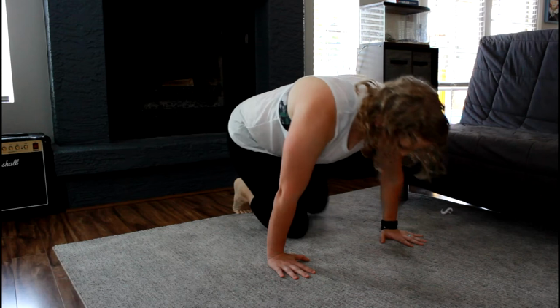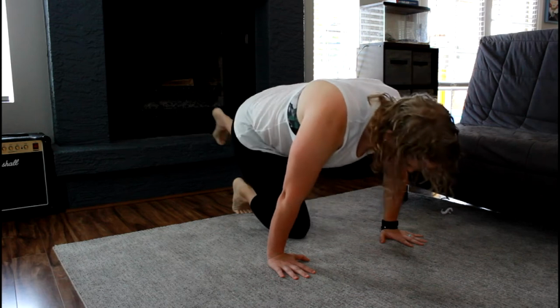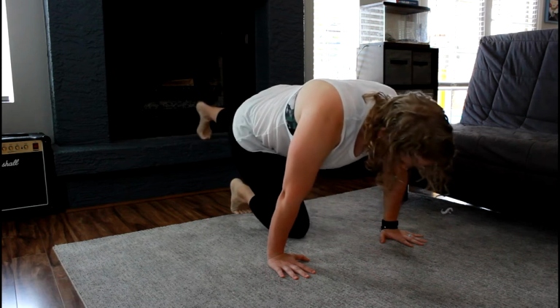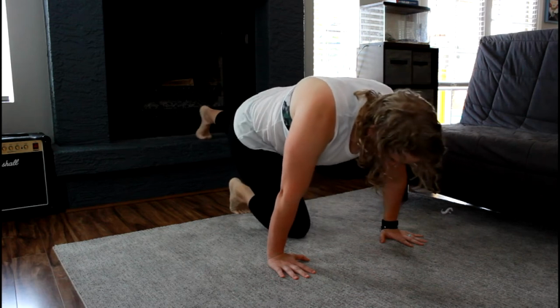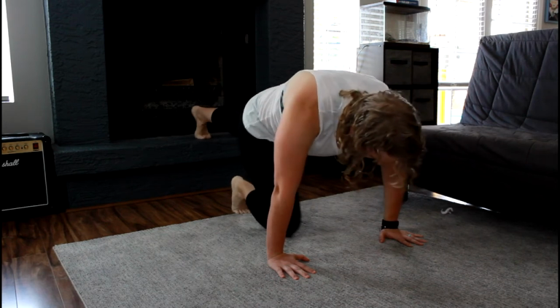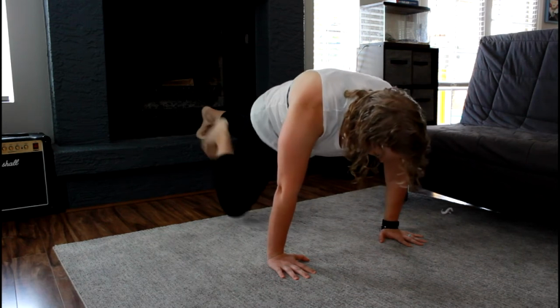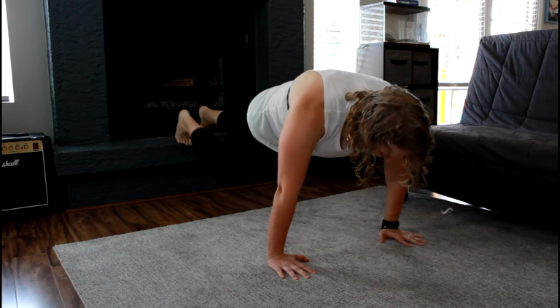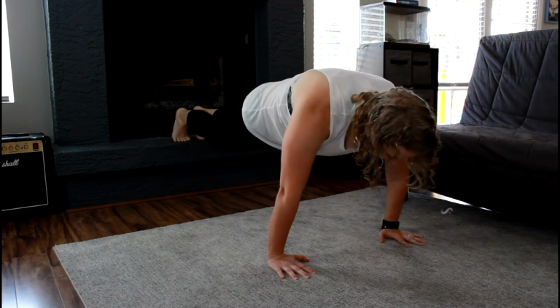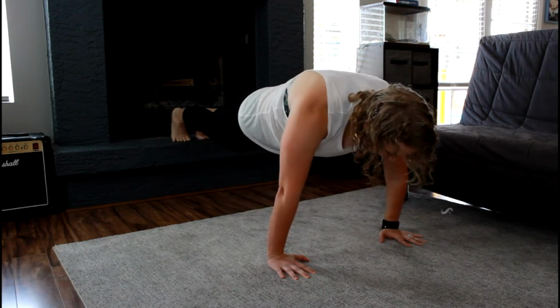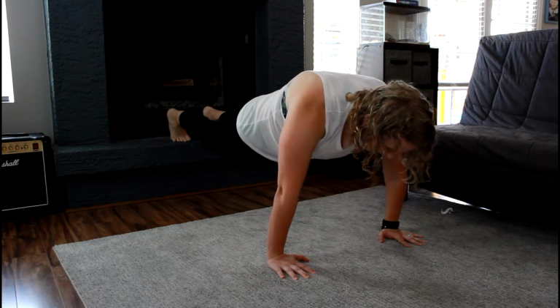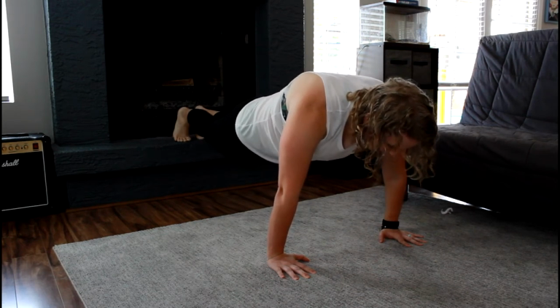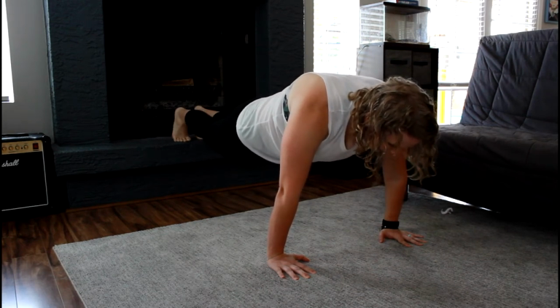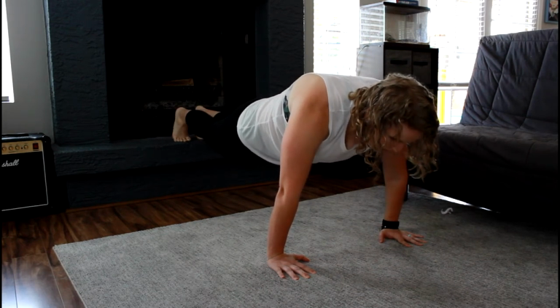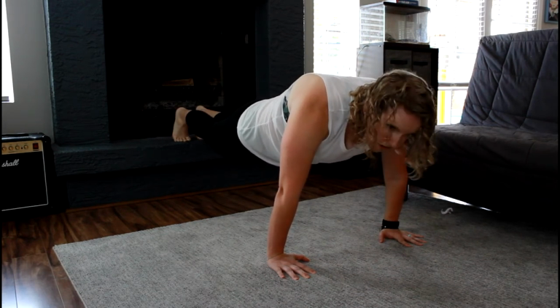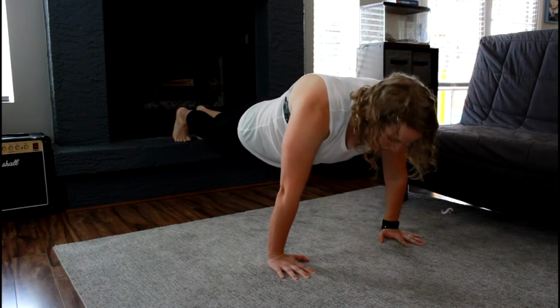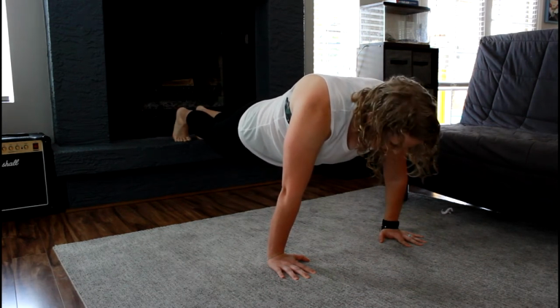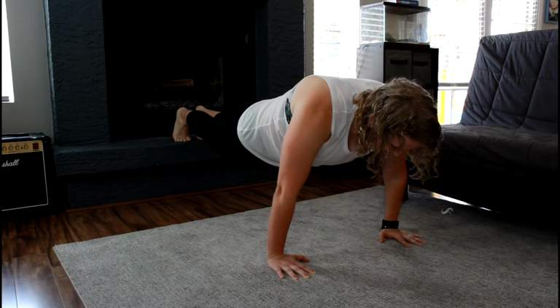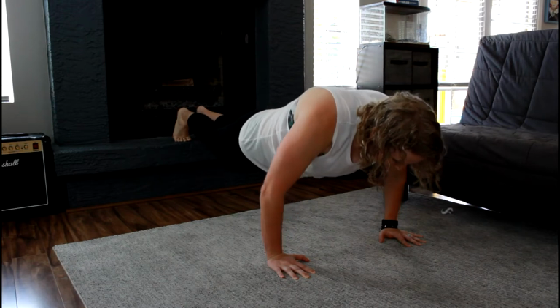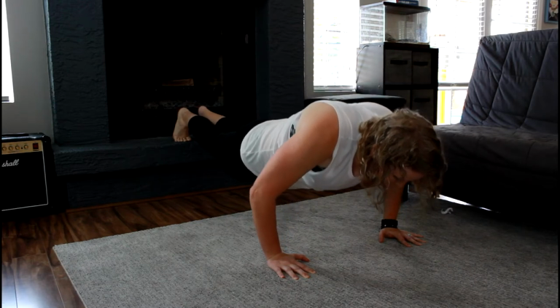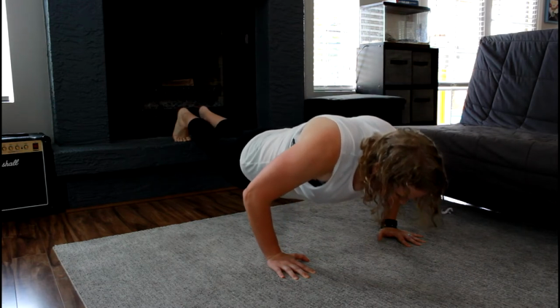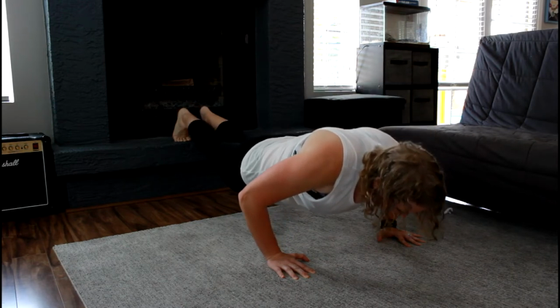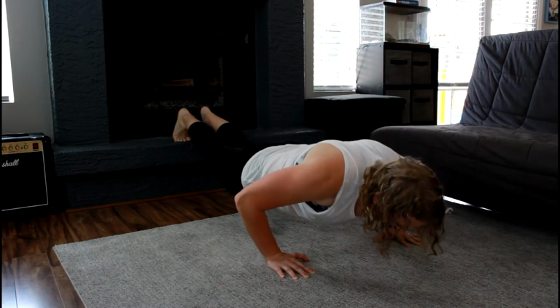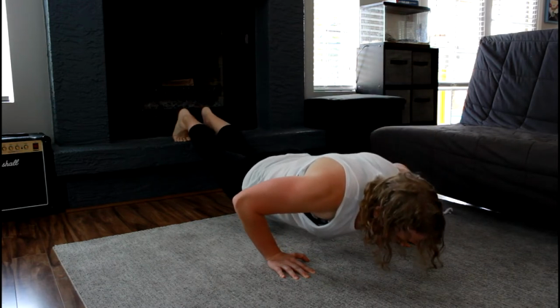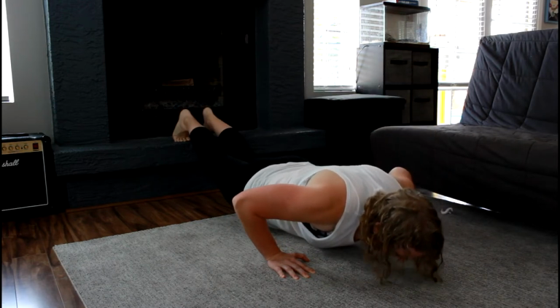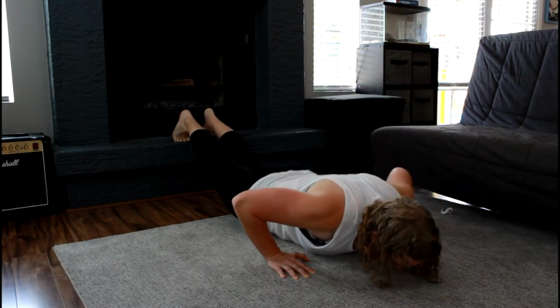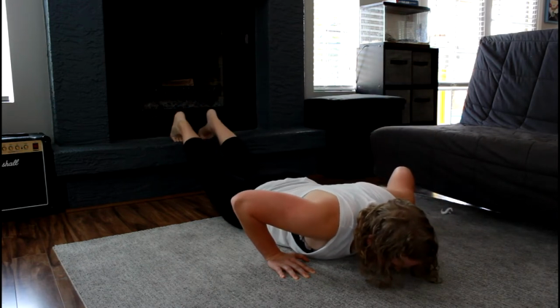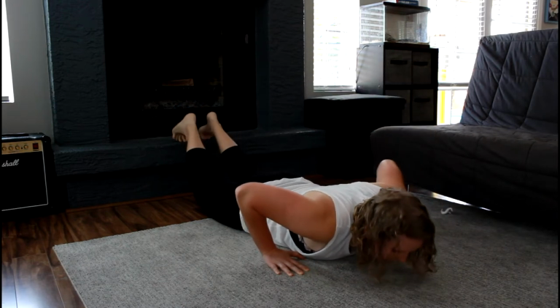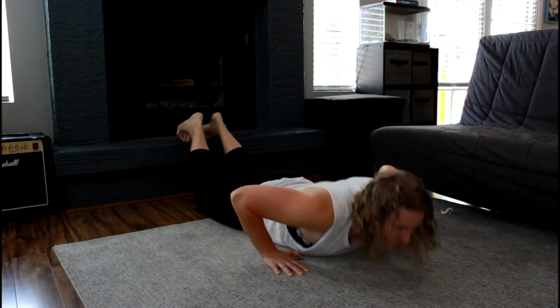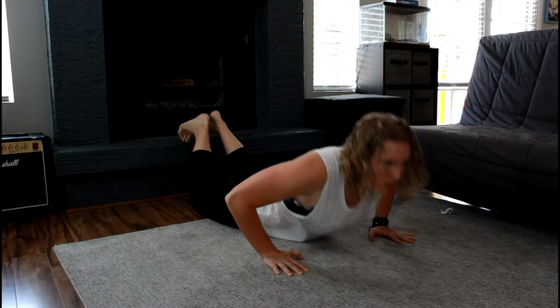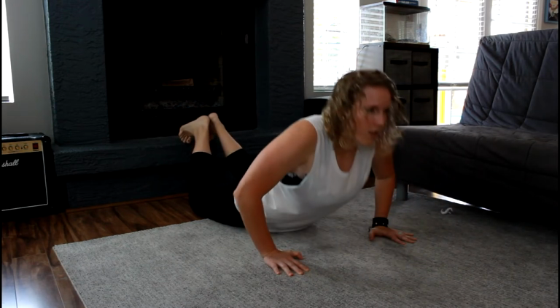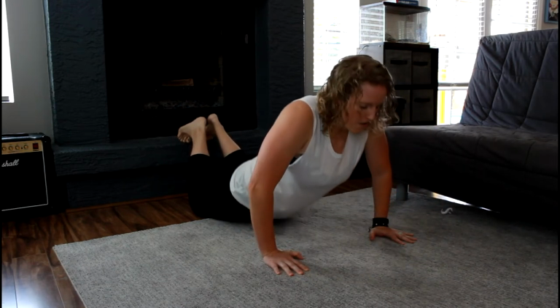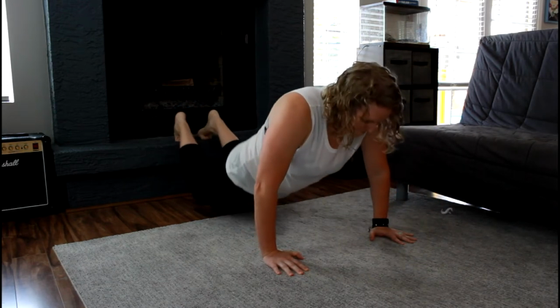Elevate your feet on a surface about 12 inches high. Get into a push-up position and slowly lower yourself down to the floor. The descent should be slow, controlled, and smooth.